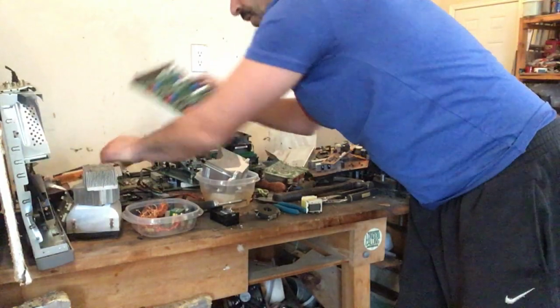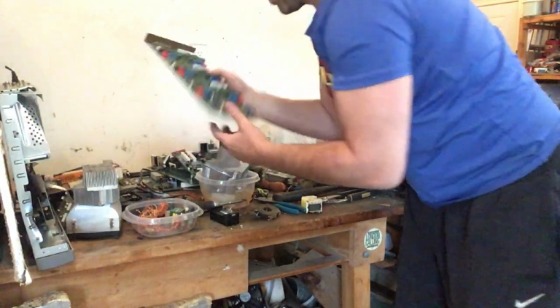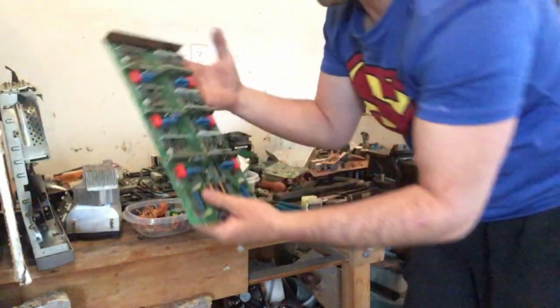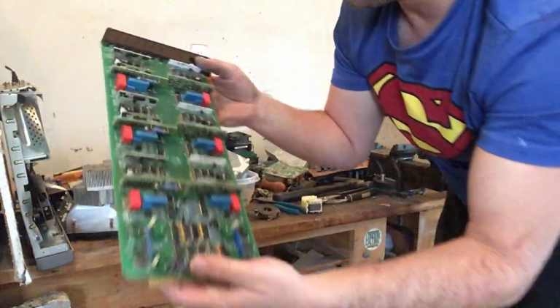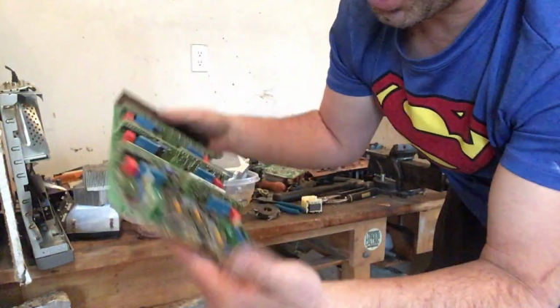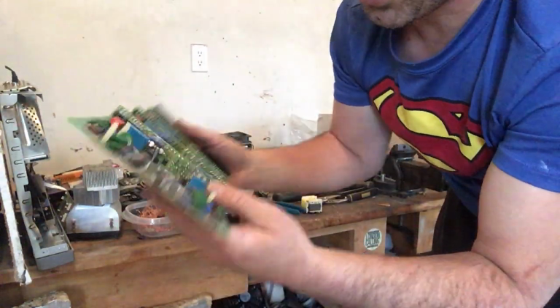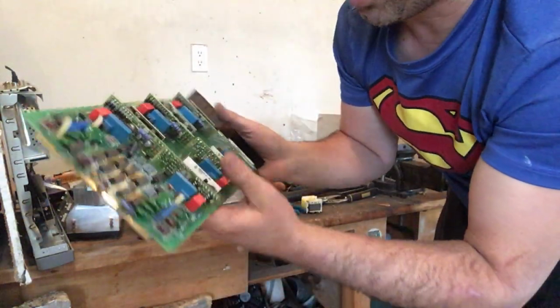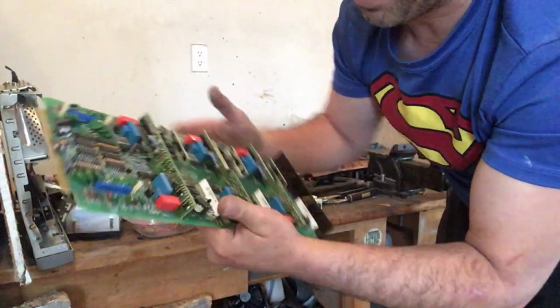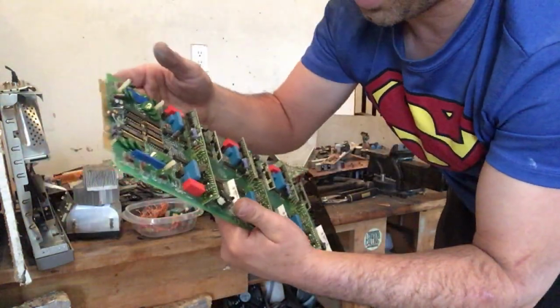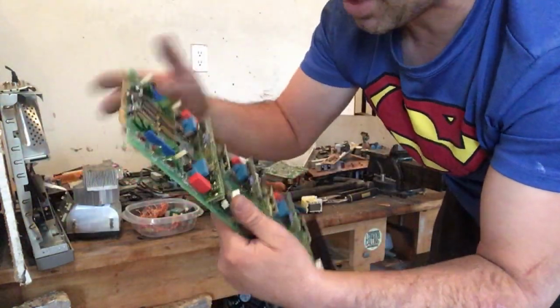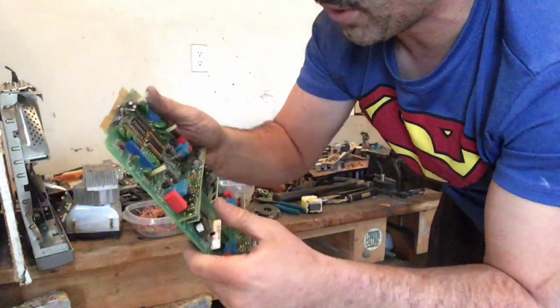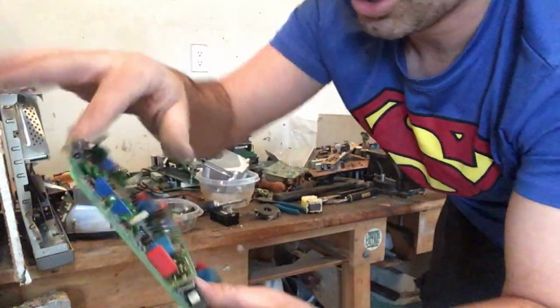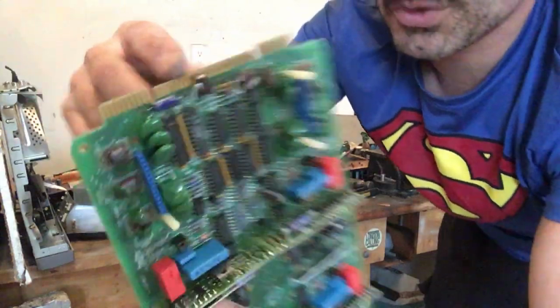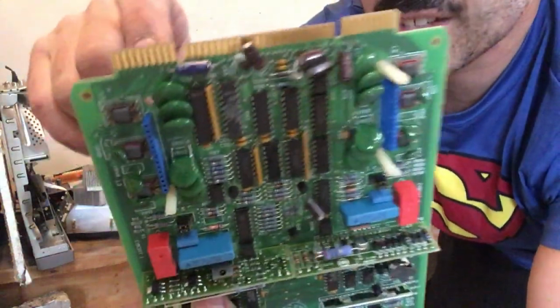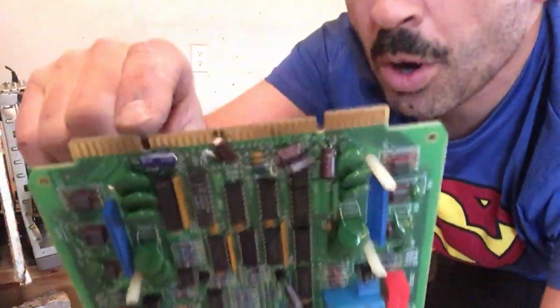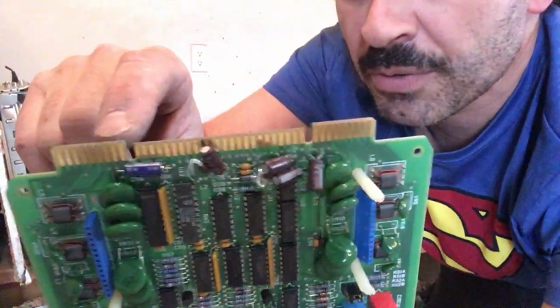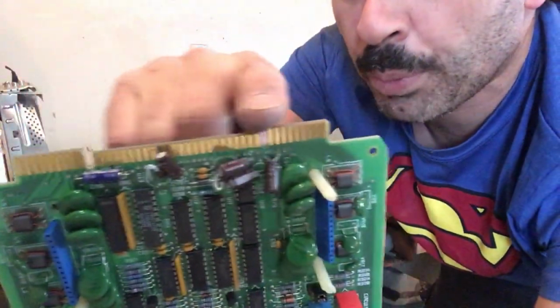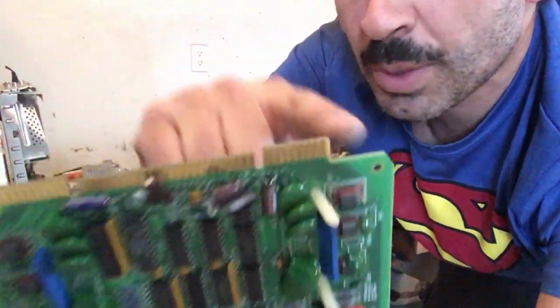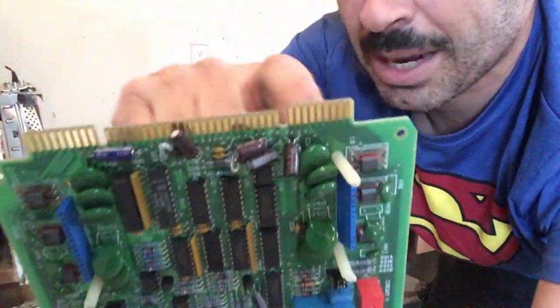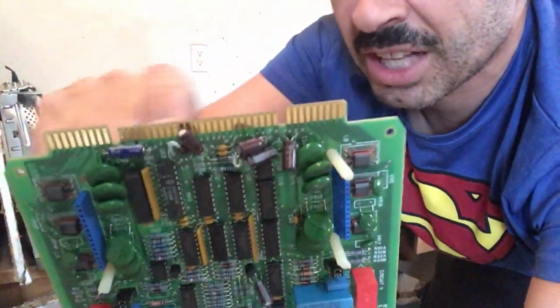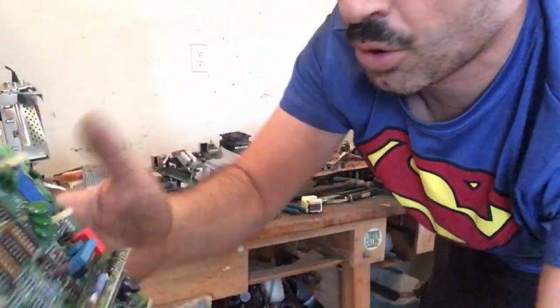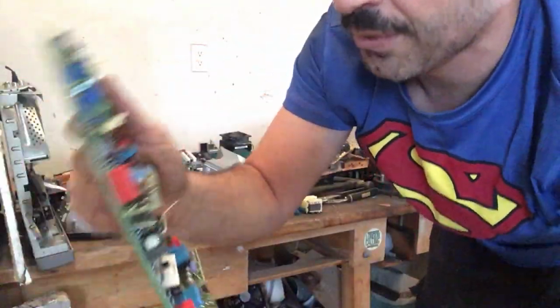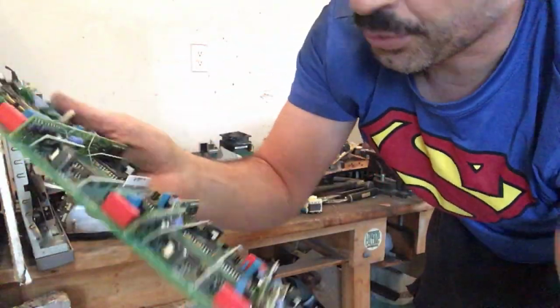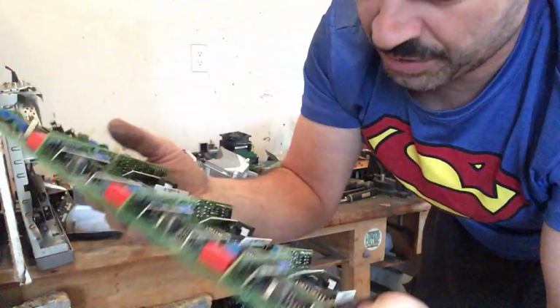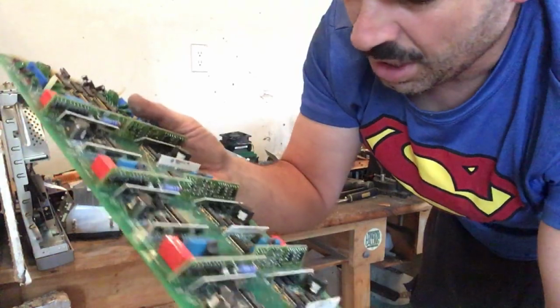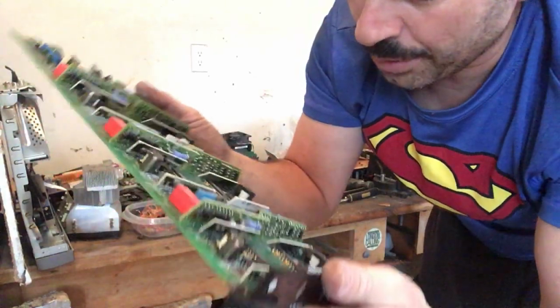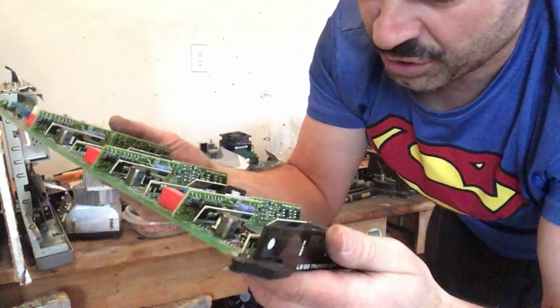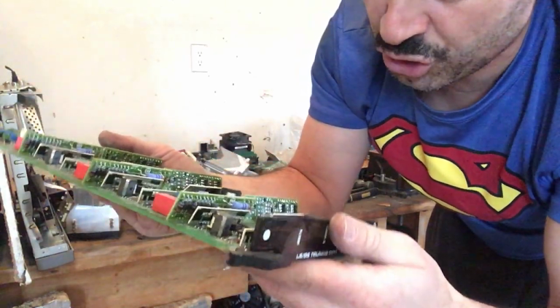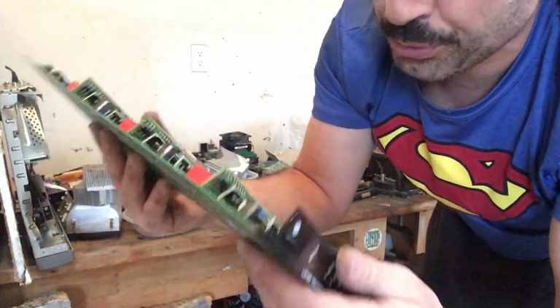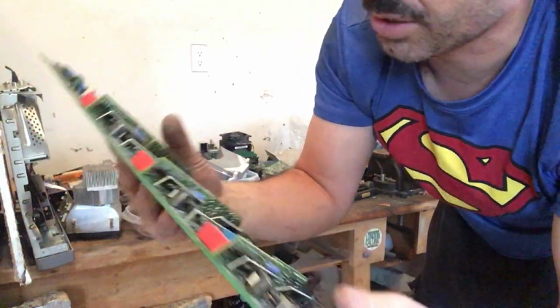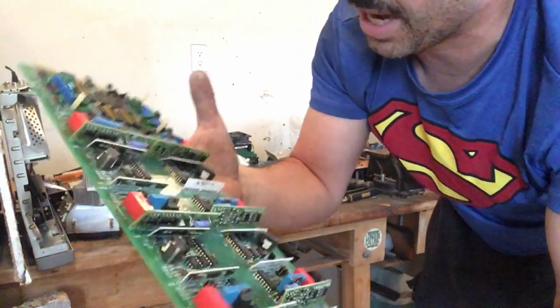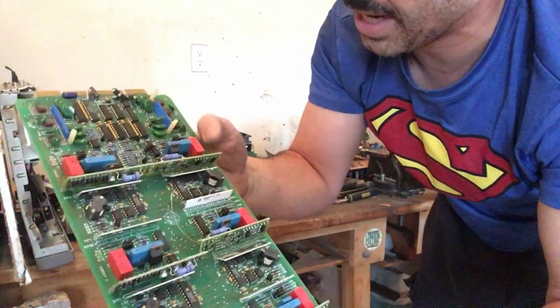This is another circuit board — this came out of a subwoofer. Look at this one — it has a small bit of gold prongs. I'm going to cut that gold off. The rest of this I will just throw into my e-waste.